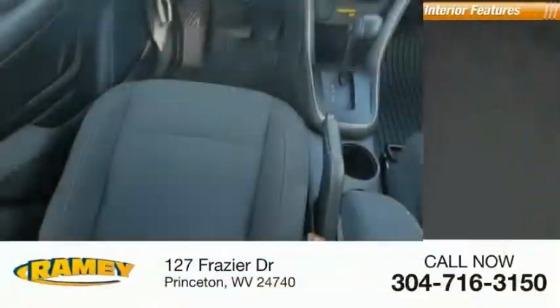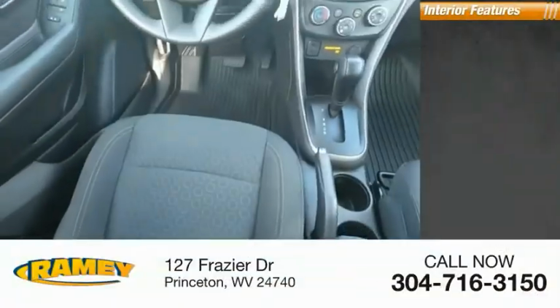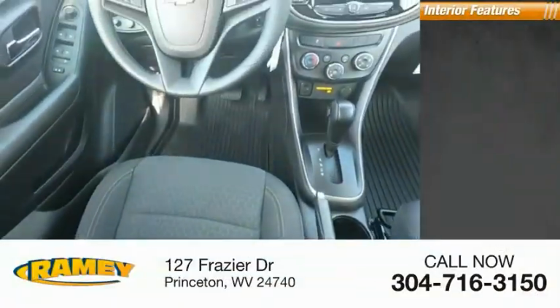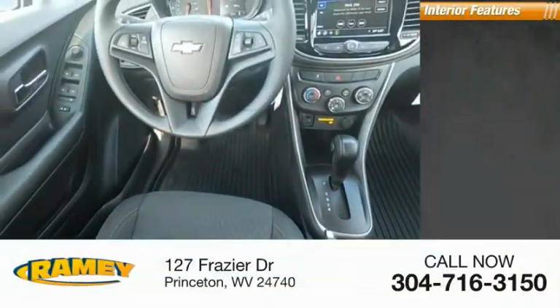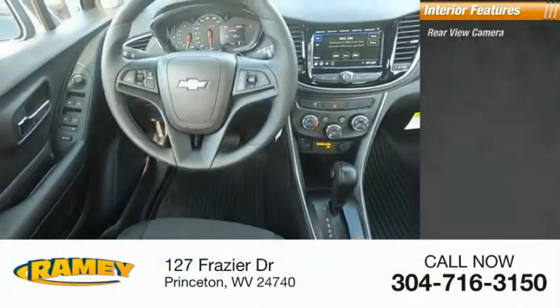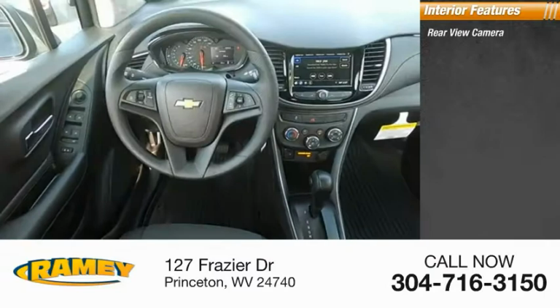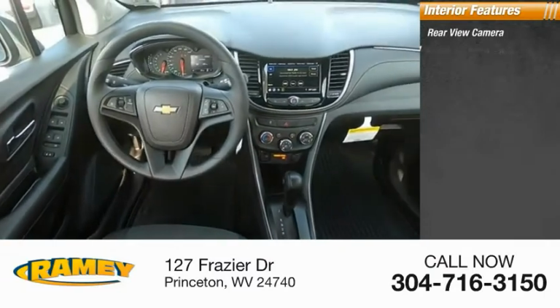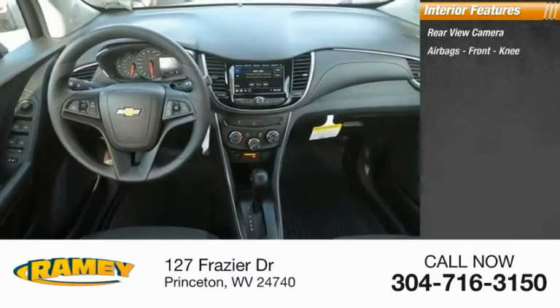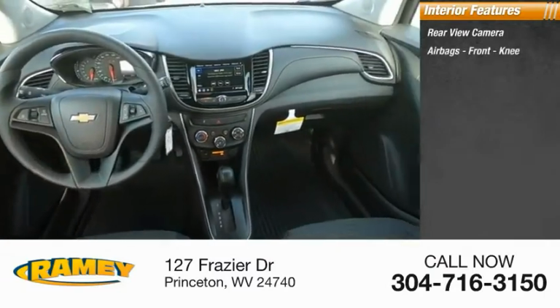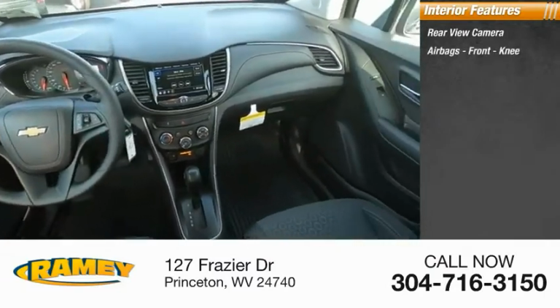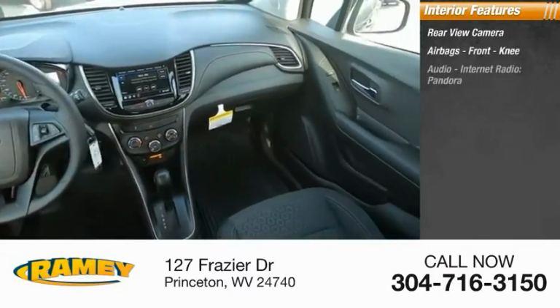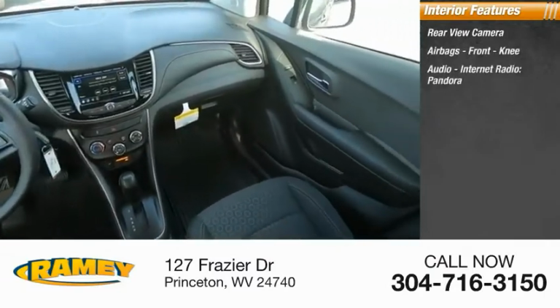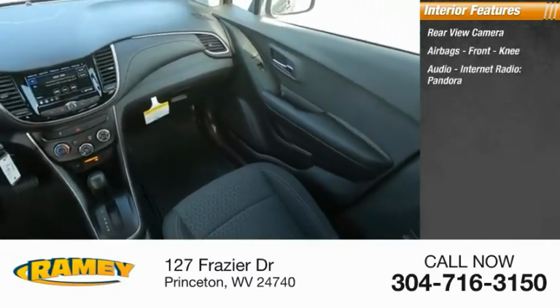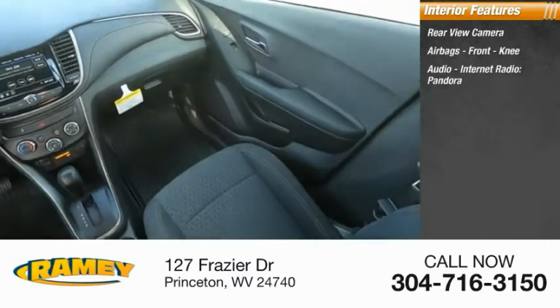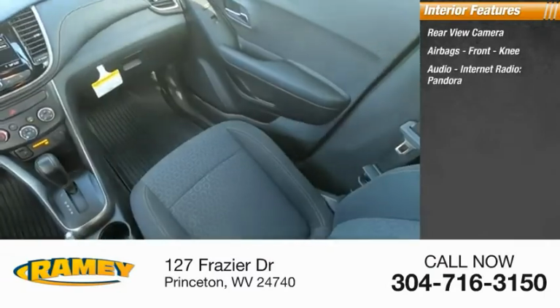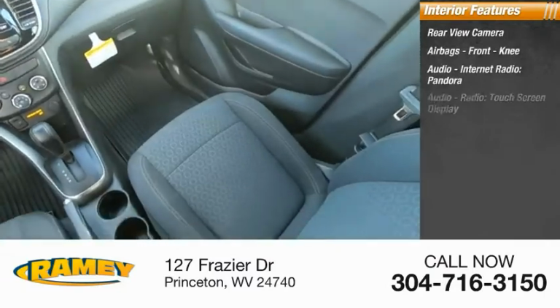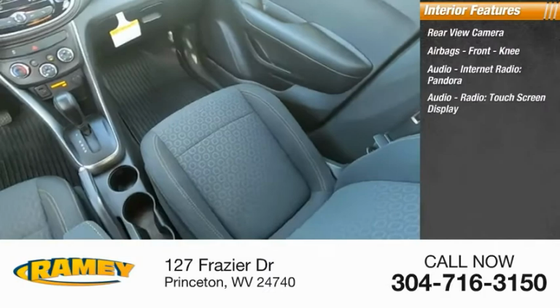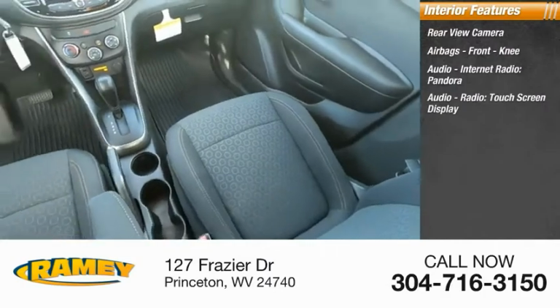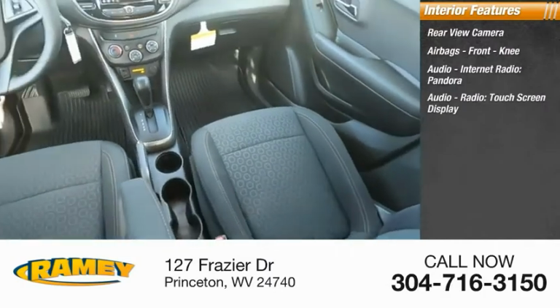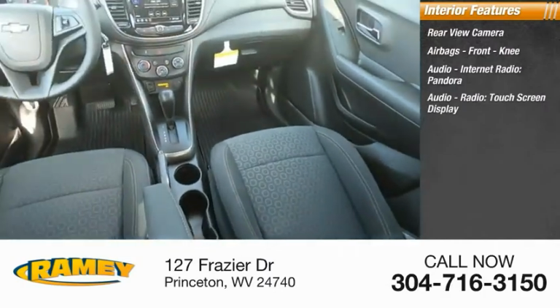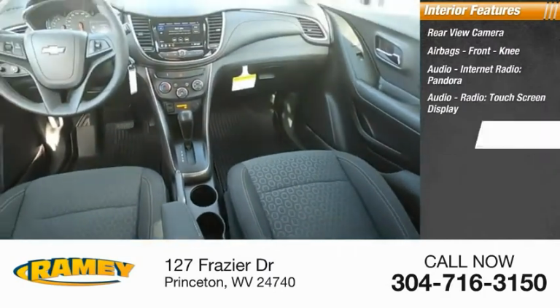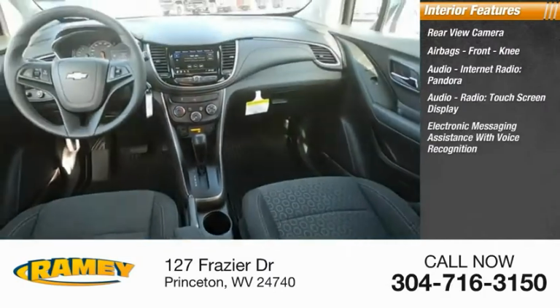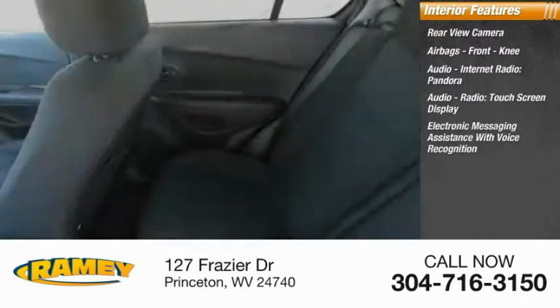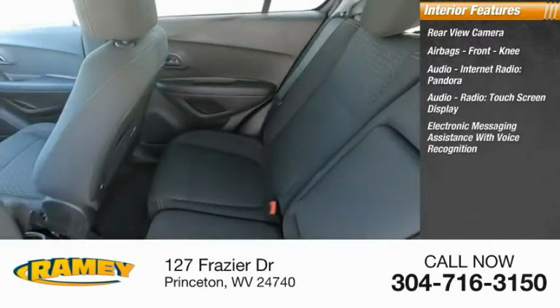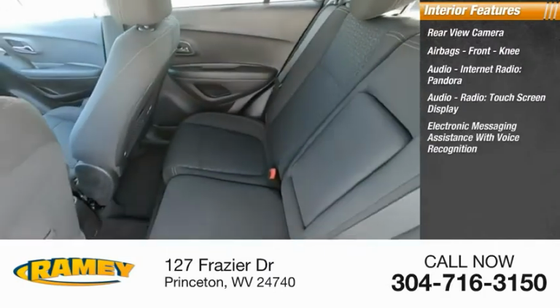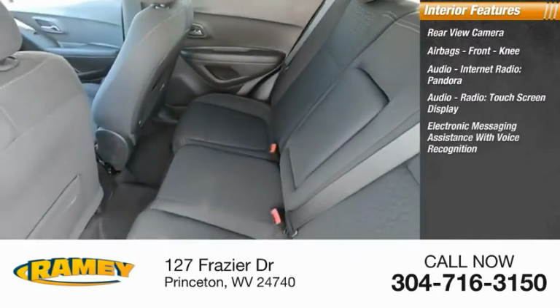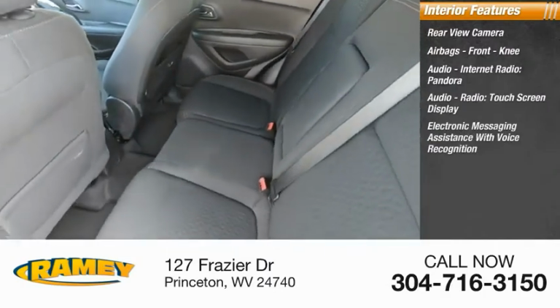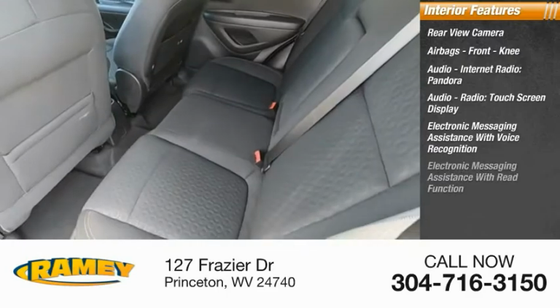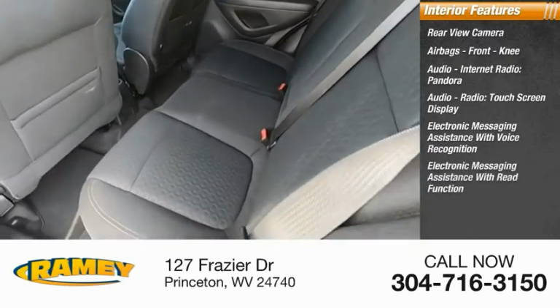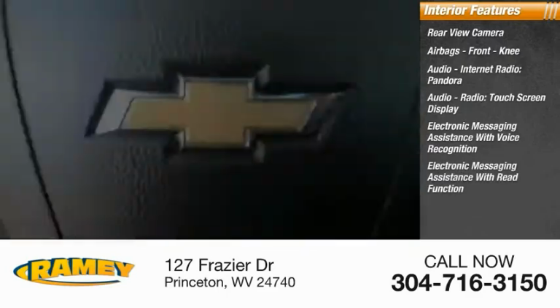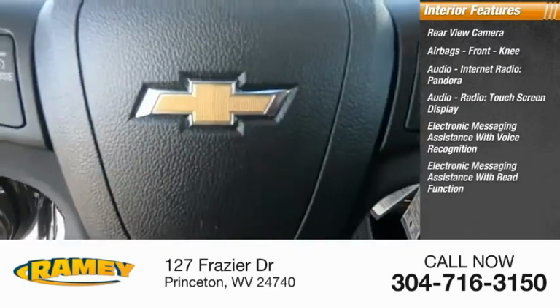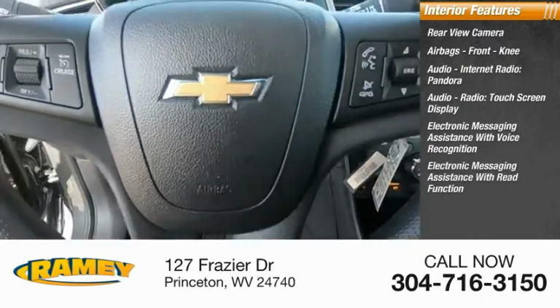Inside you'll find rear view camera, airbags, front knee, audio, internet radio, Pandora, audio radio, touchscreen display, electronic messaging assistance with voice recognition, electronic messaging assistance with read function.